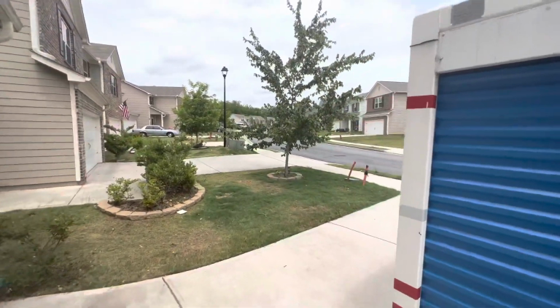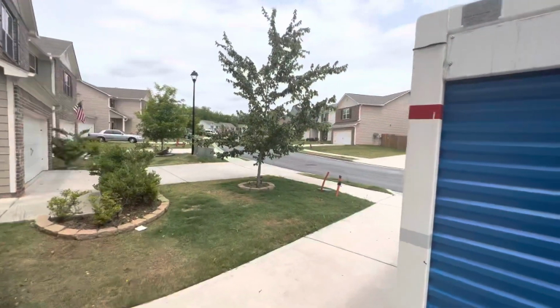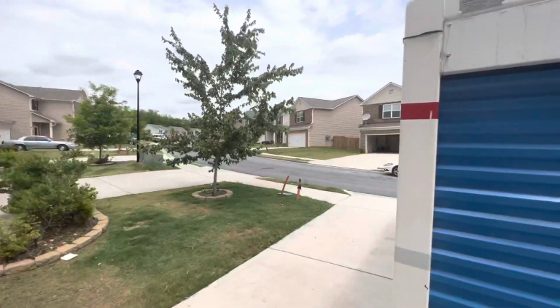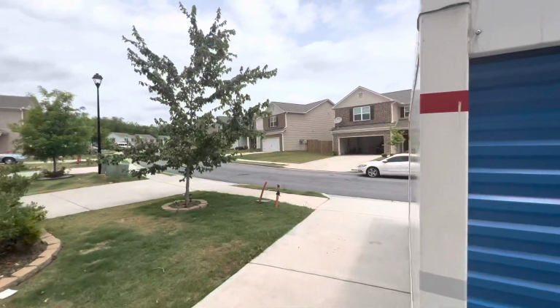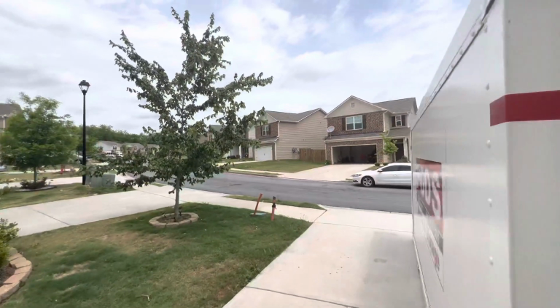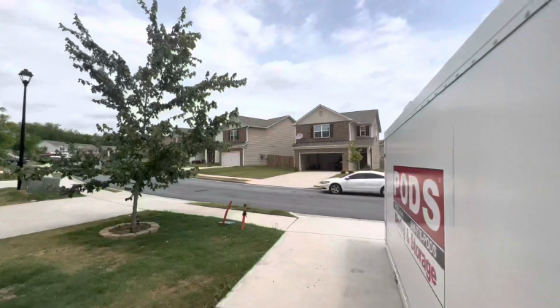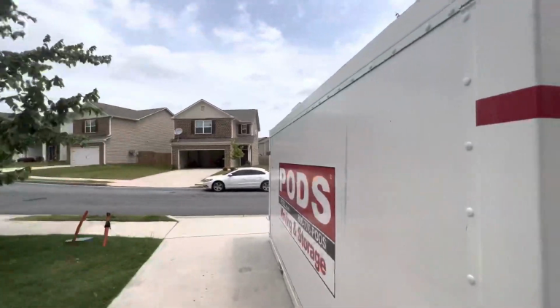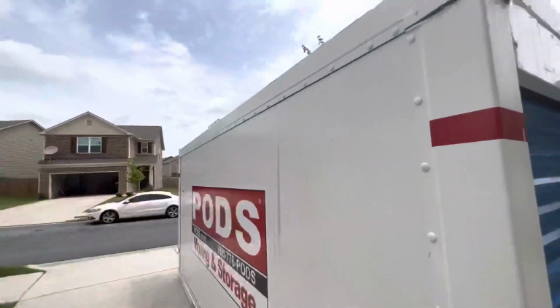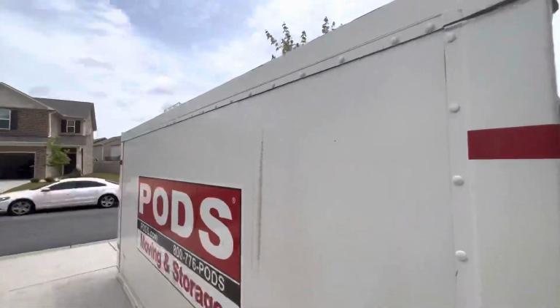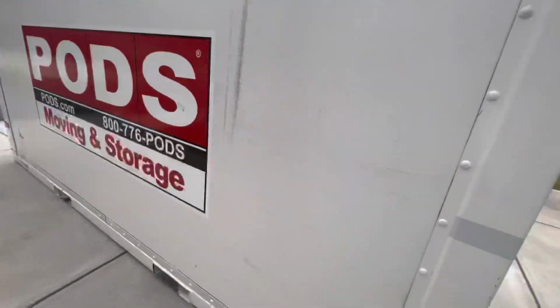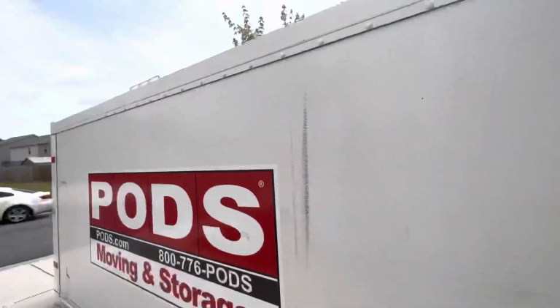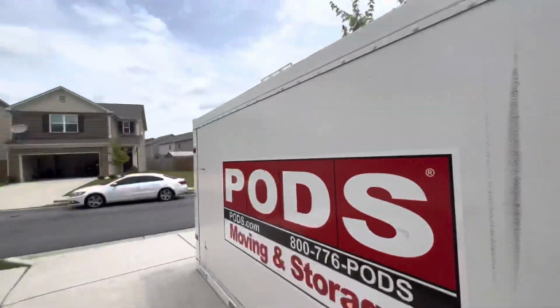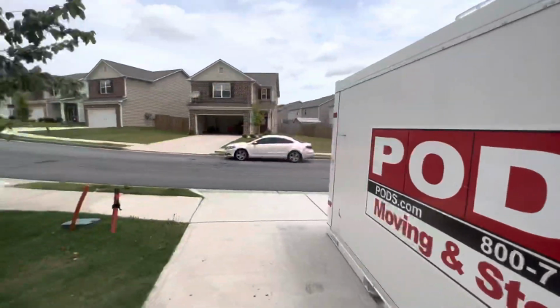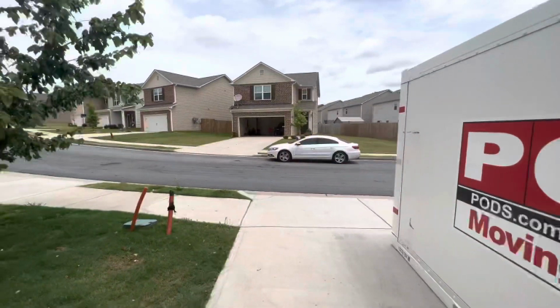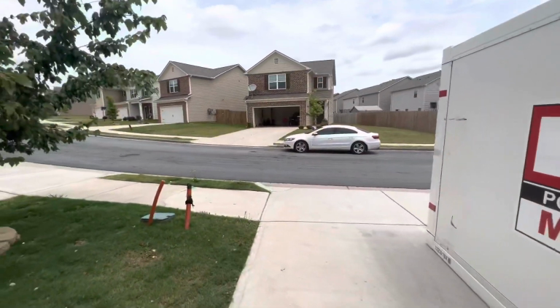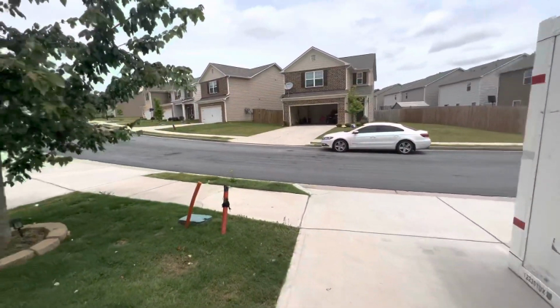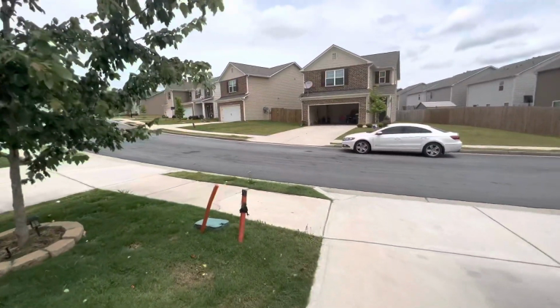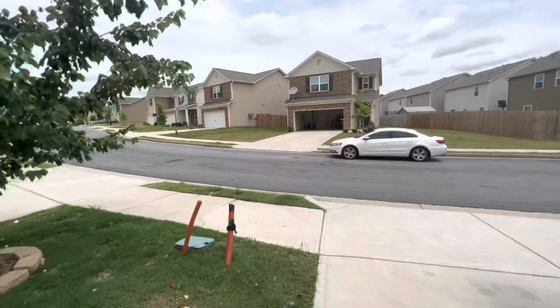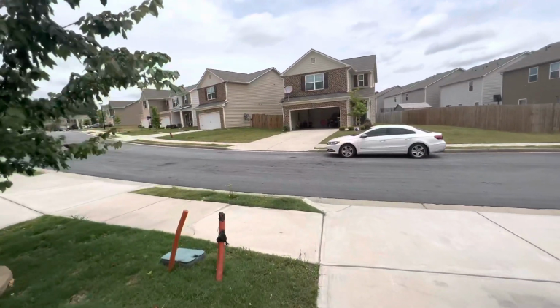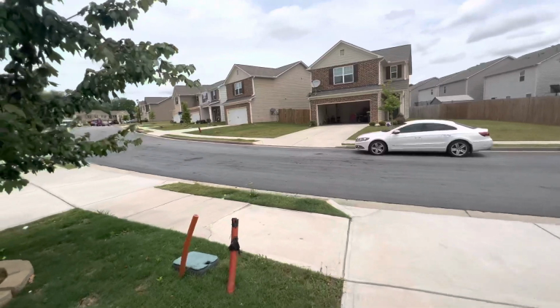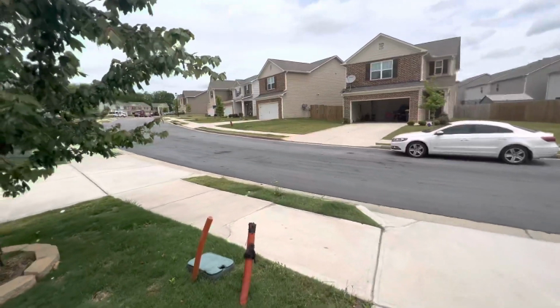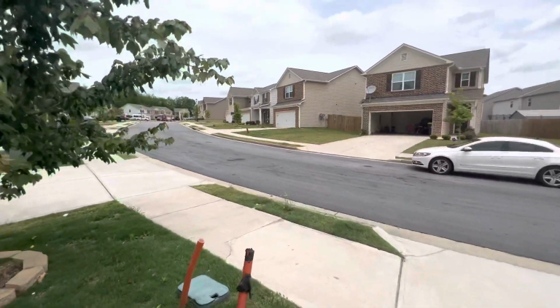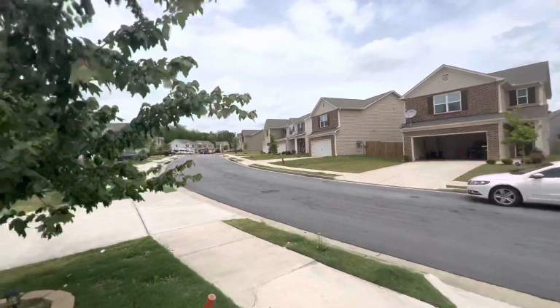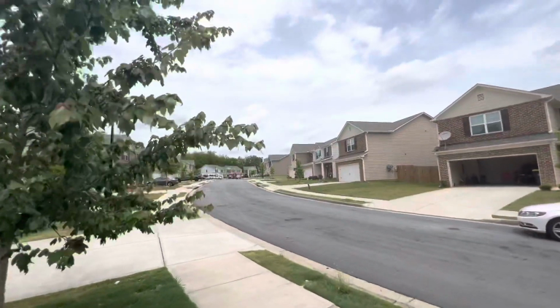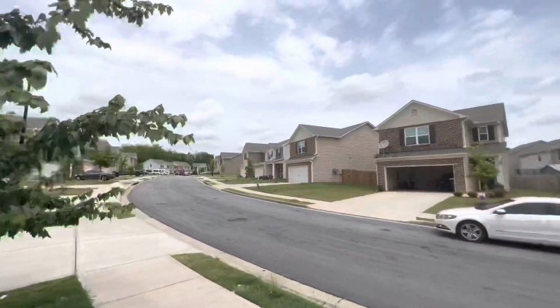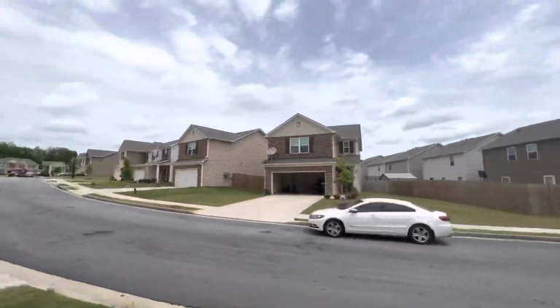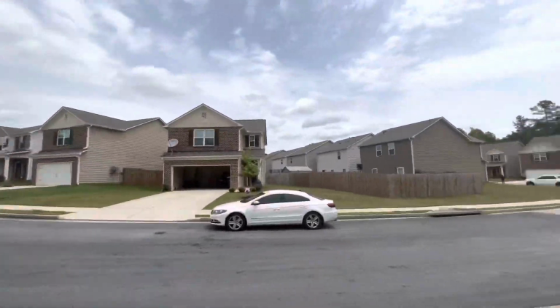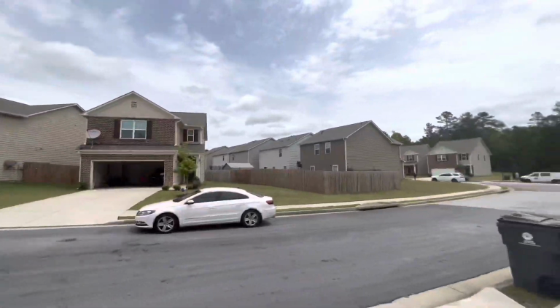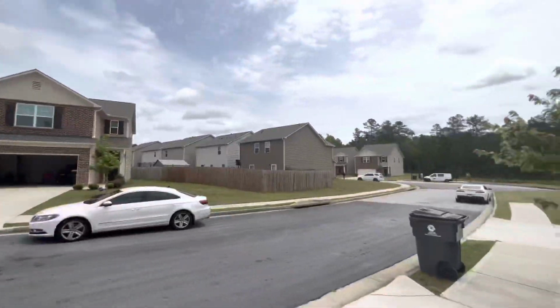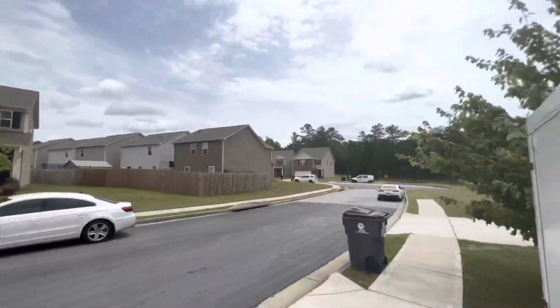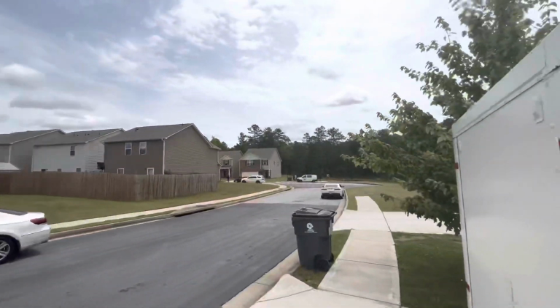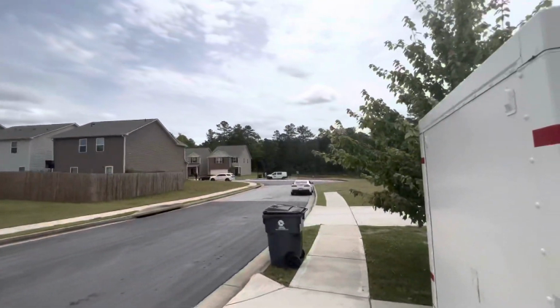I wish I could just send them a video and let them know that this just ain't been picked up yet. We out of here.